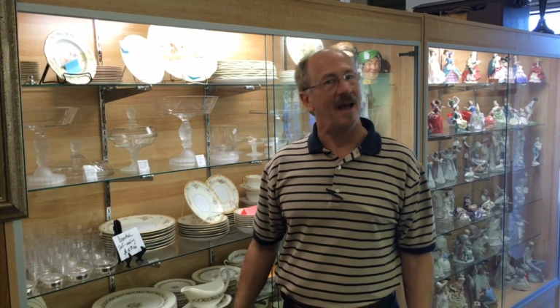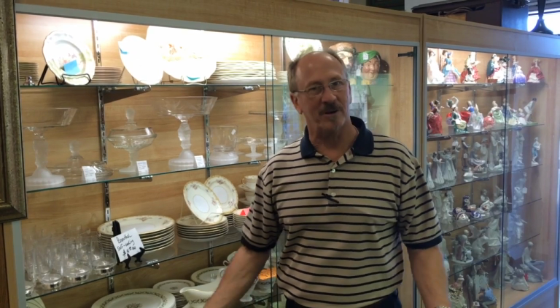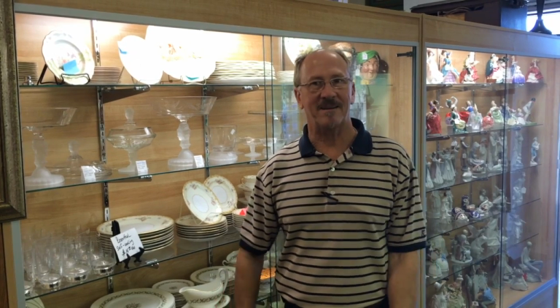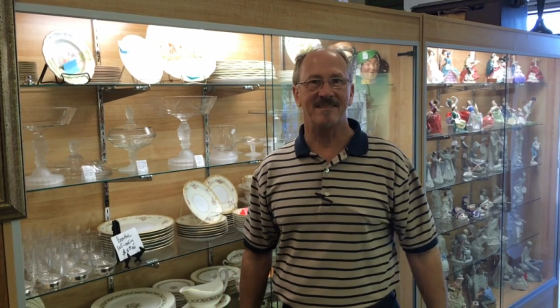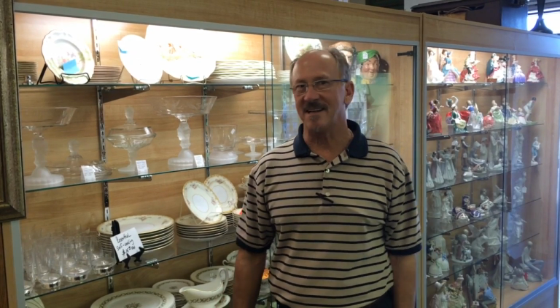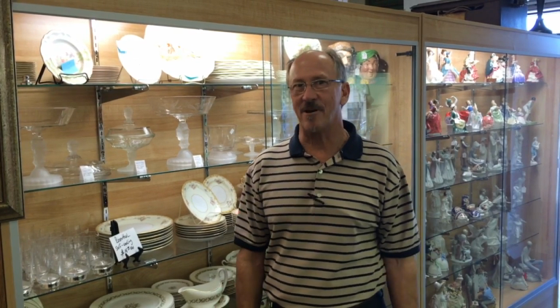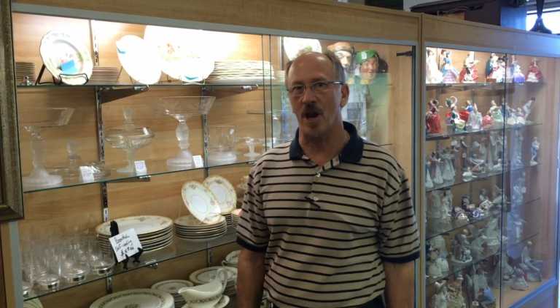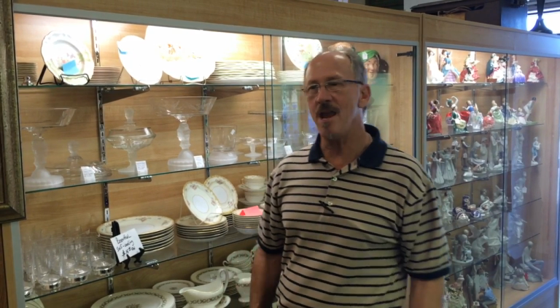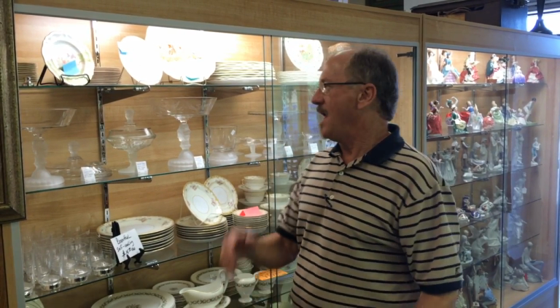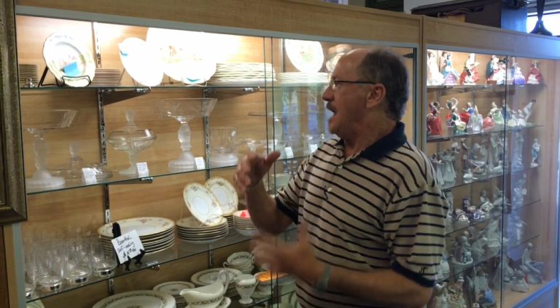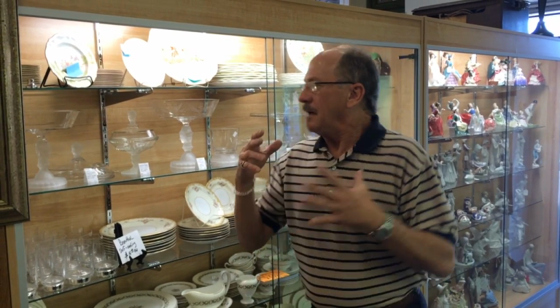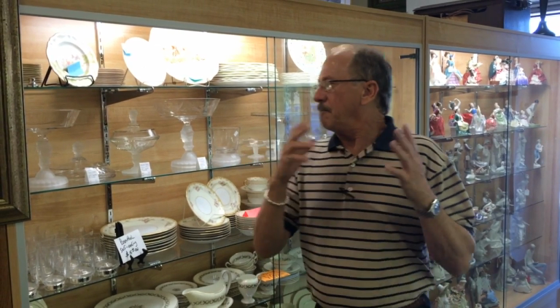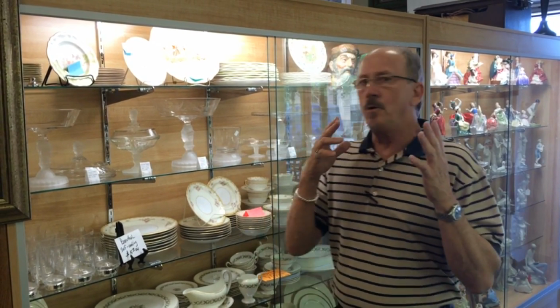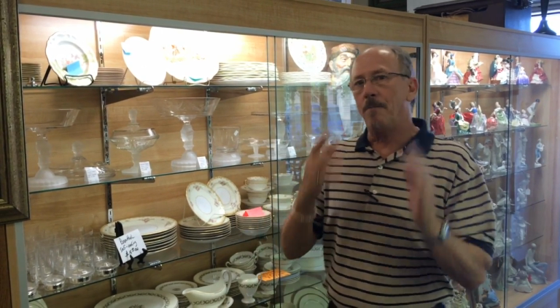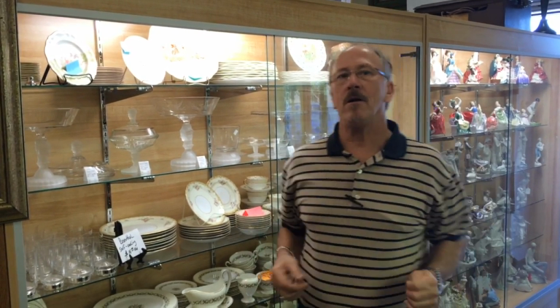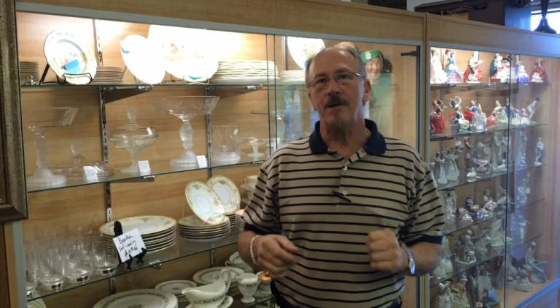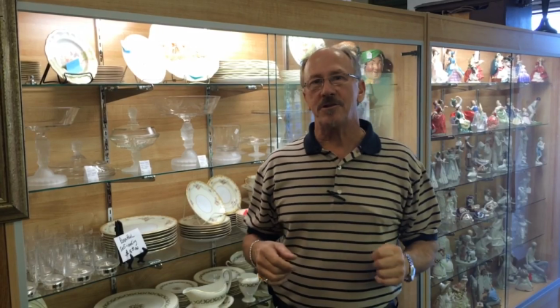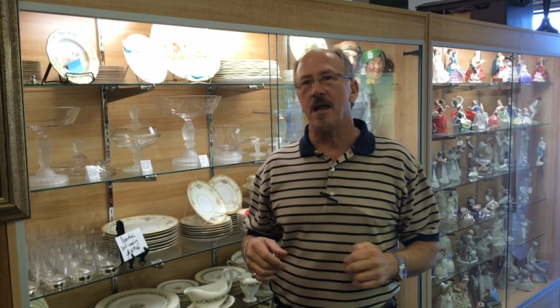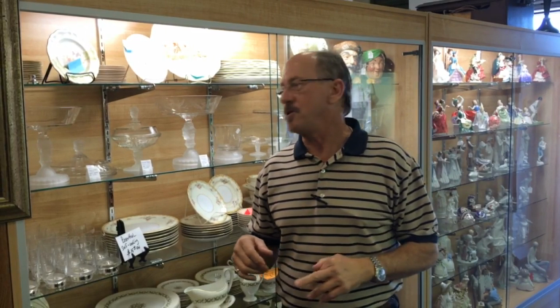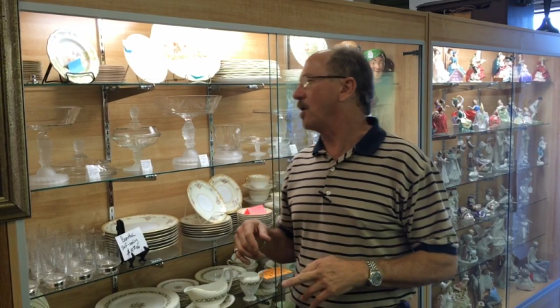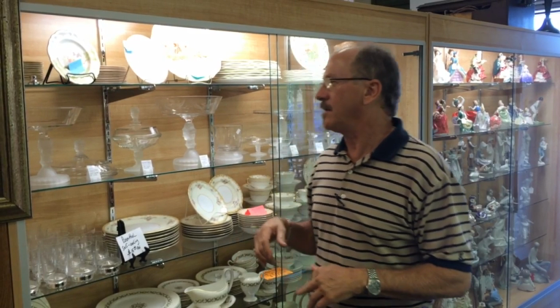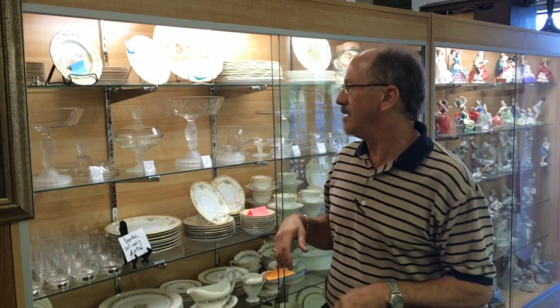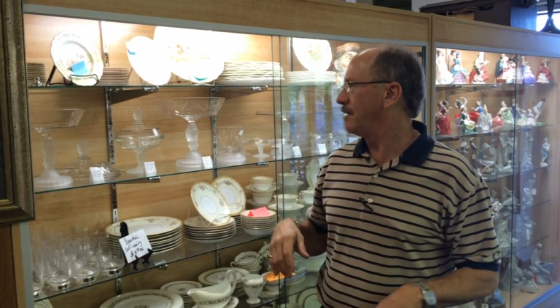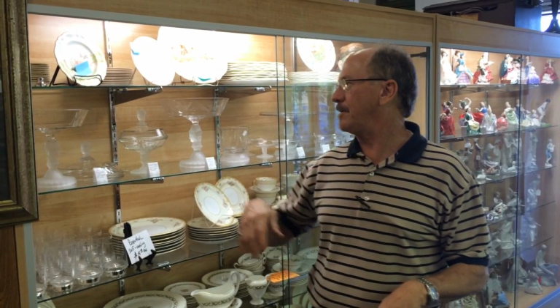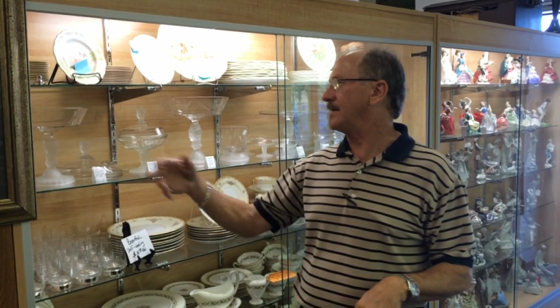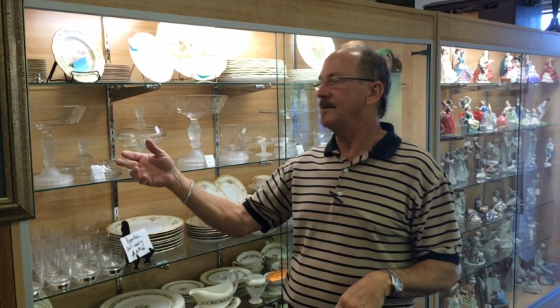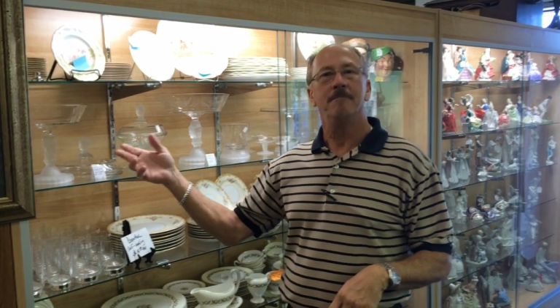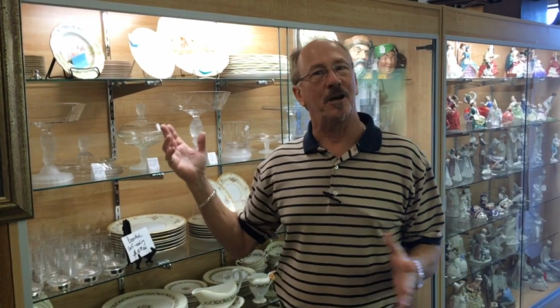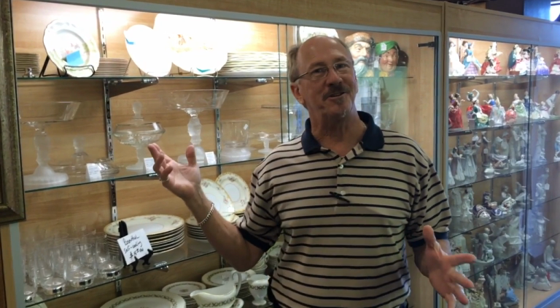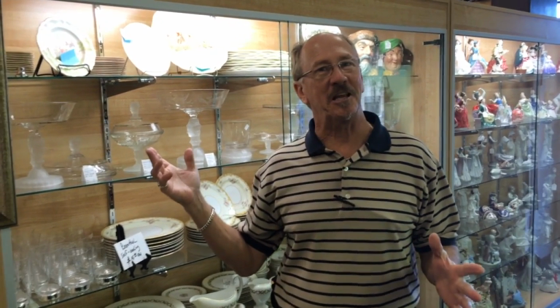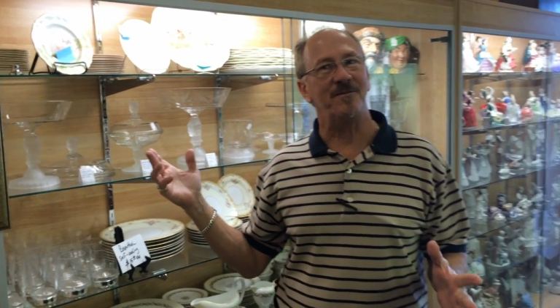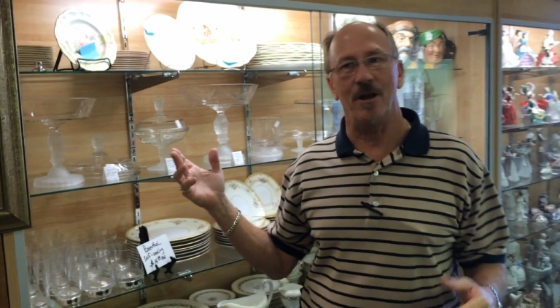Hi, welcome back to Gannon's Antiques and Art Online. You are apparently interested in Duncan Three-Face because you're seeing this video.